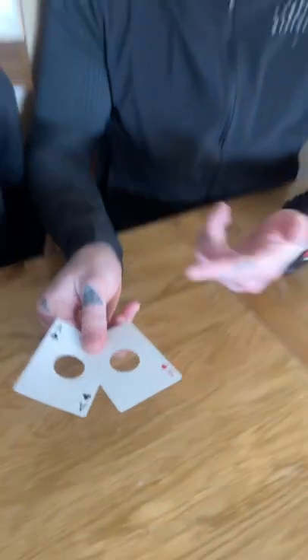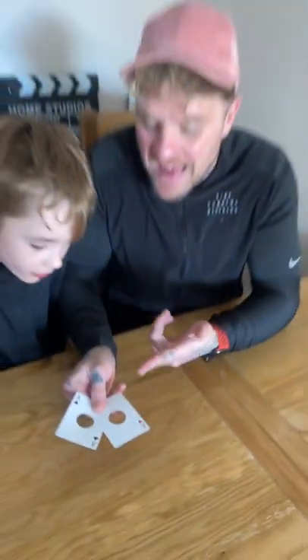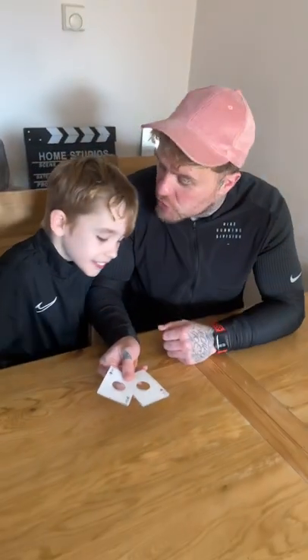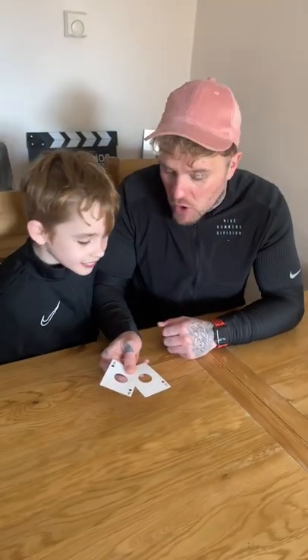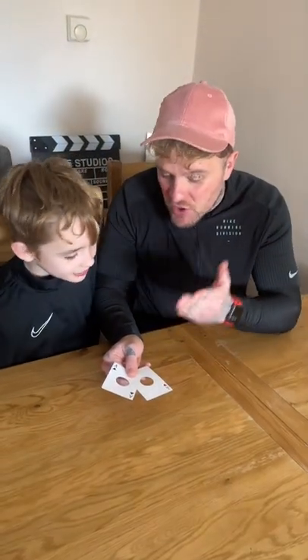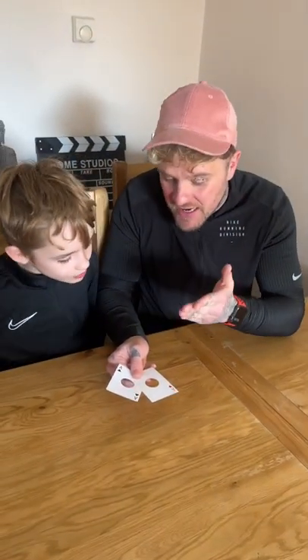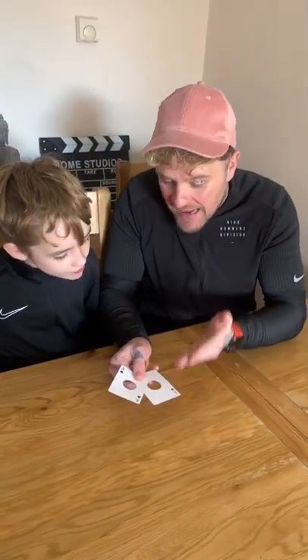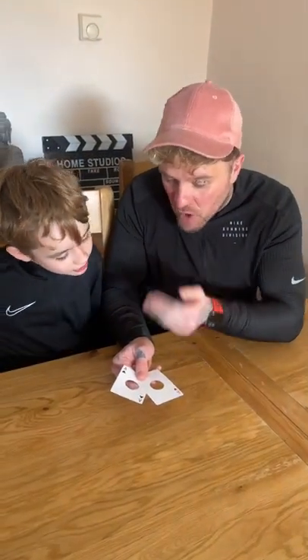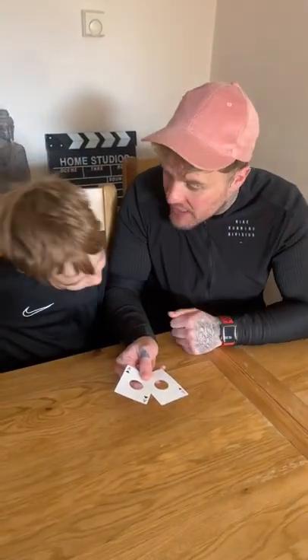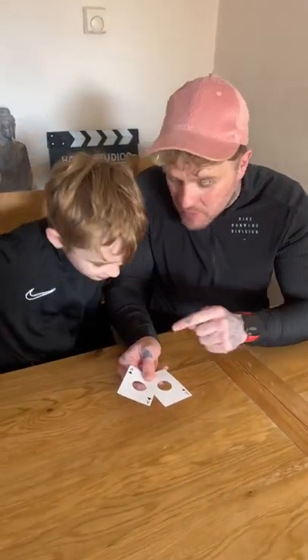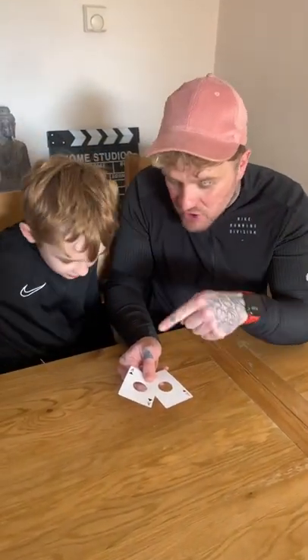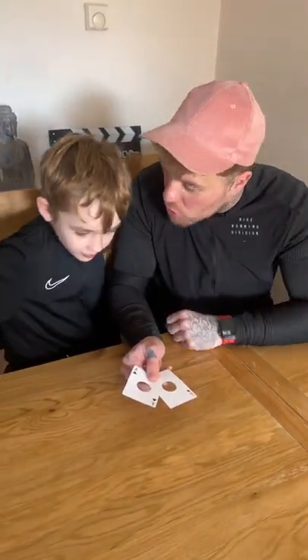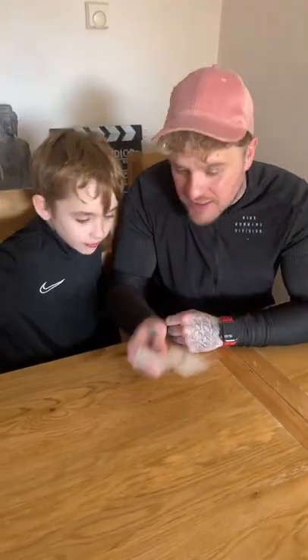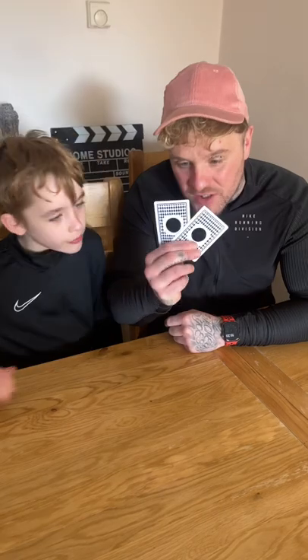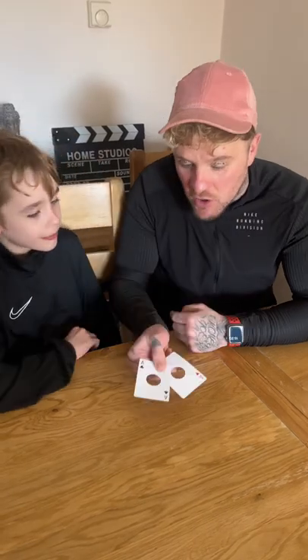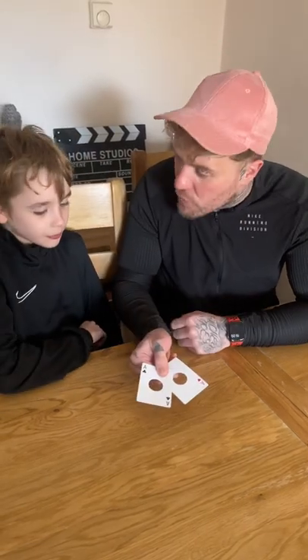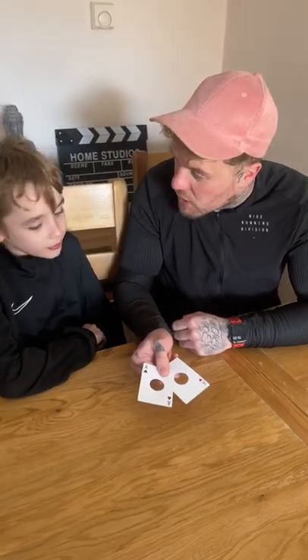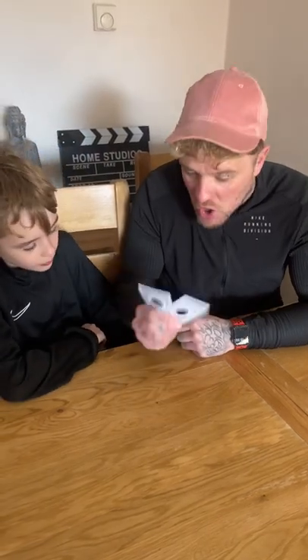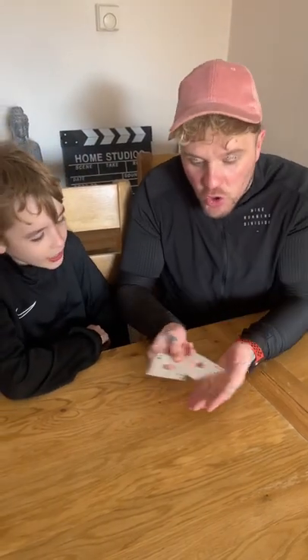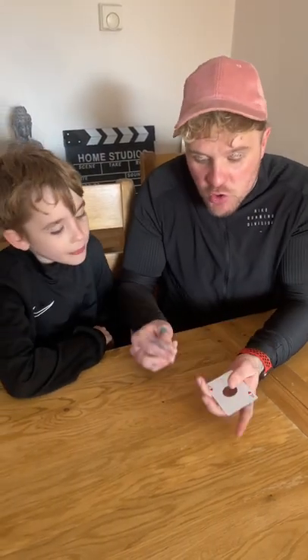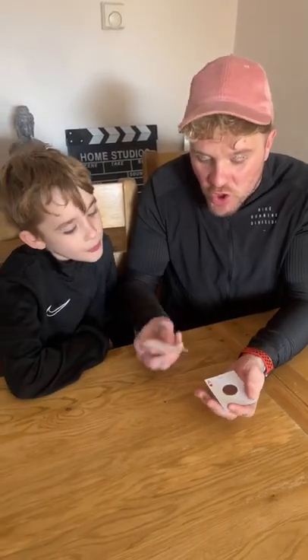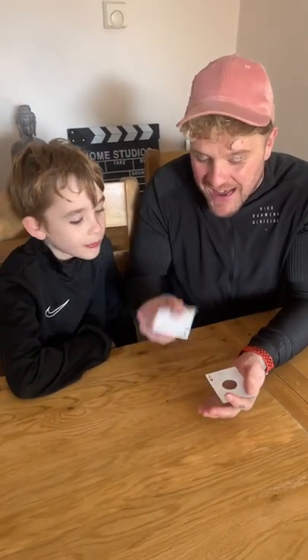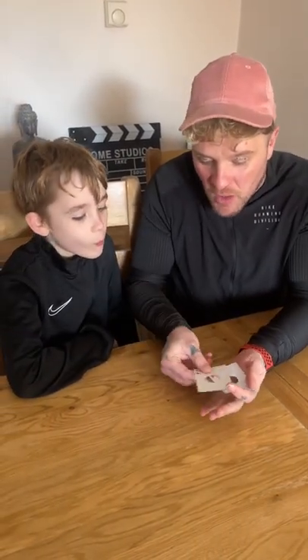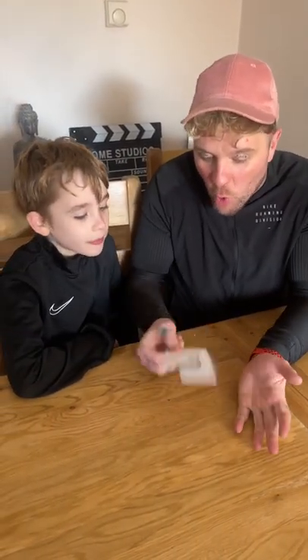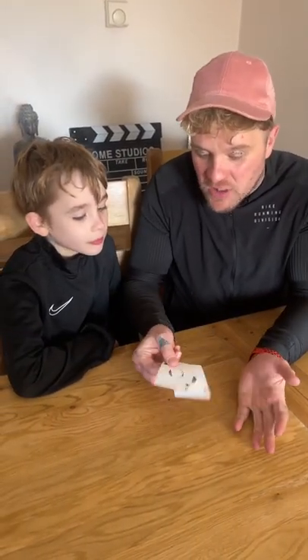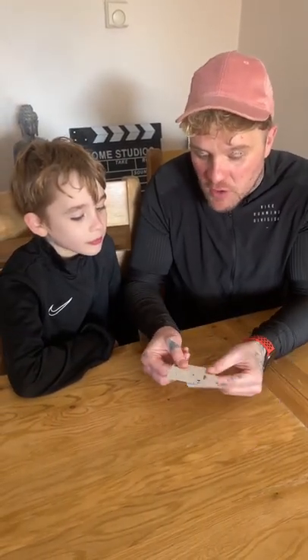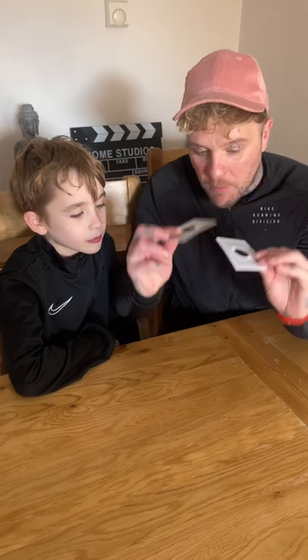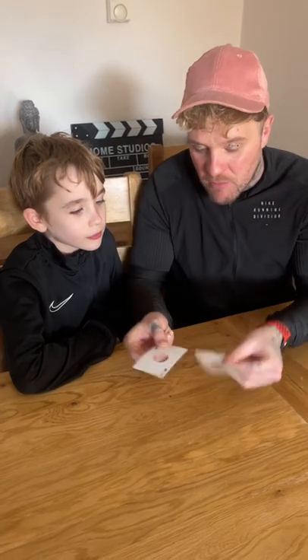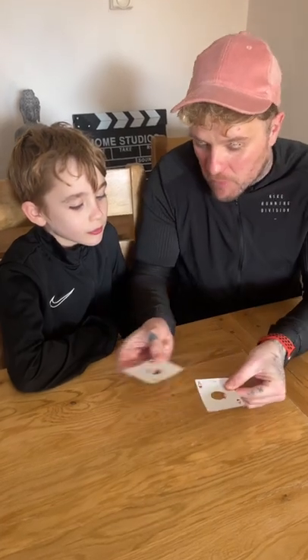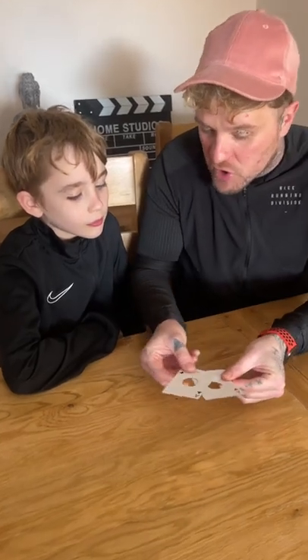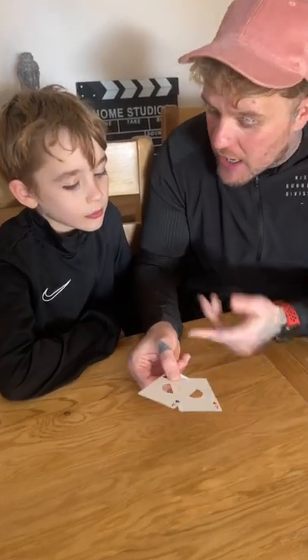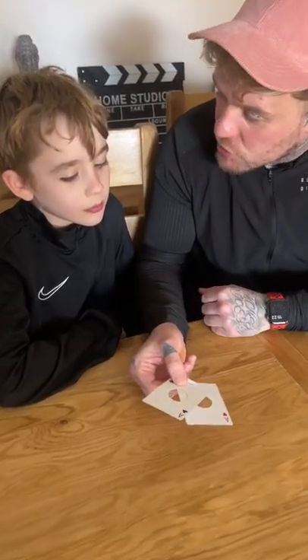Toby, here I have two cards. As you can see, an Ace of Hearts and the Ace of Clubs, and there's a circle cut out of the centre of both of these cards. You're going to choose one. Would you like the Ace of Clubs or the Ace of Hearts? Bearing in mind, they've both got circles cut out, so choose one.